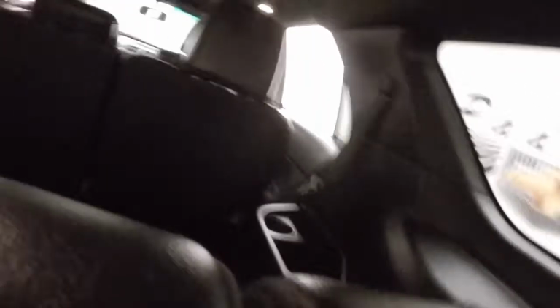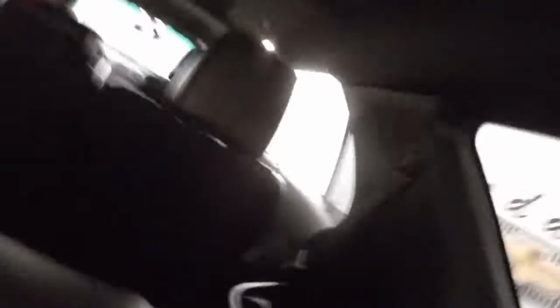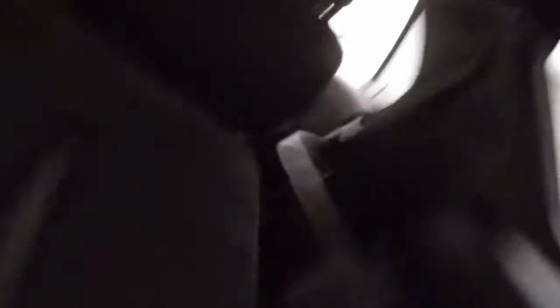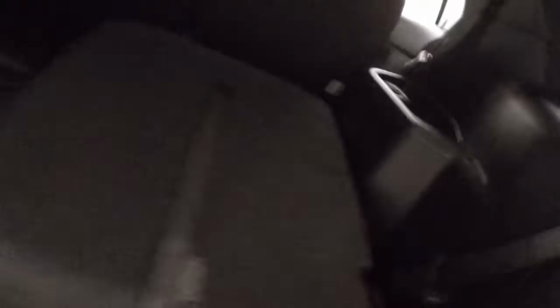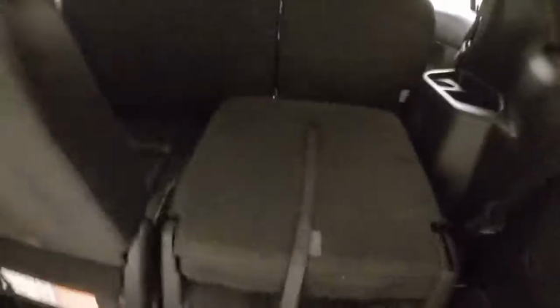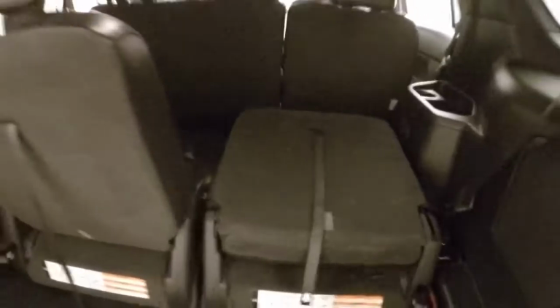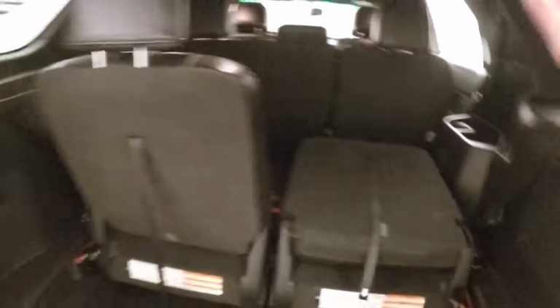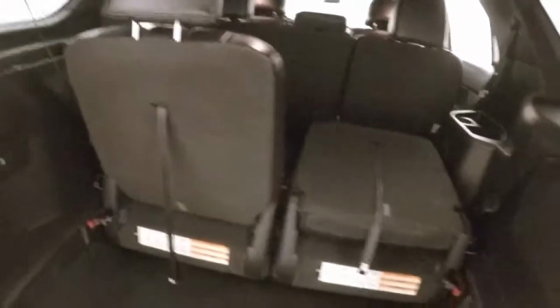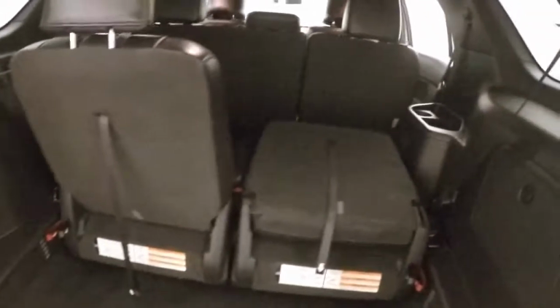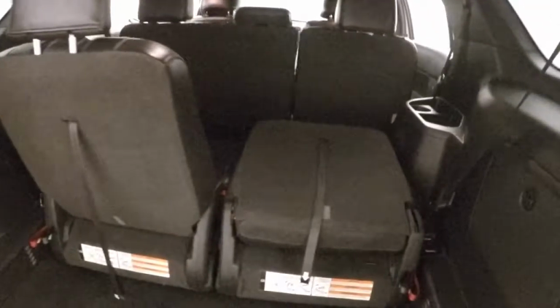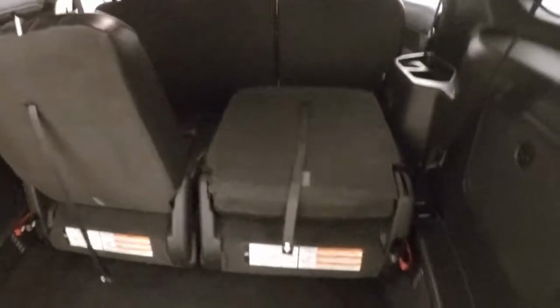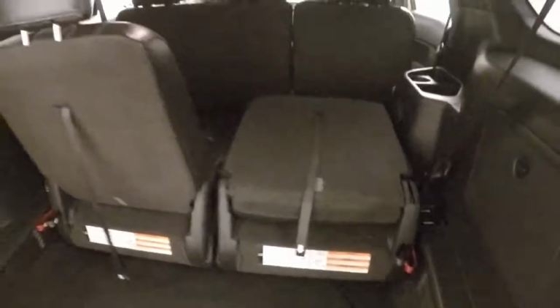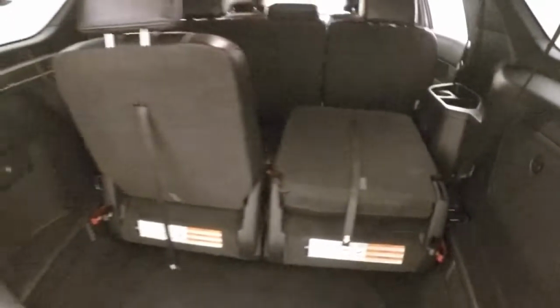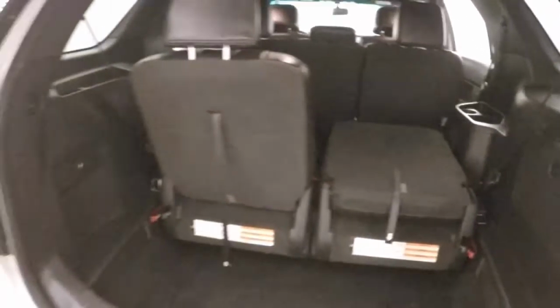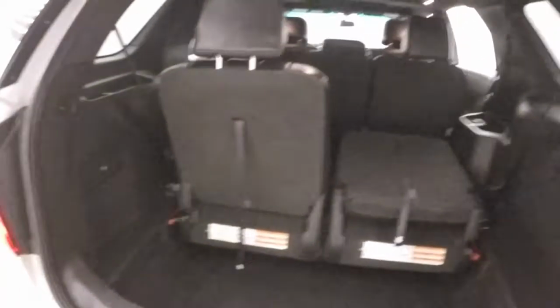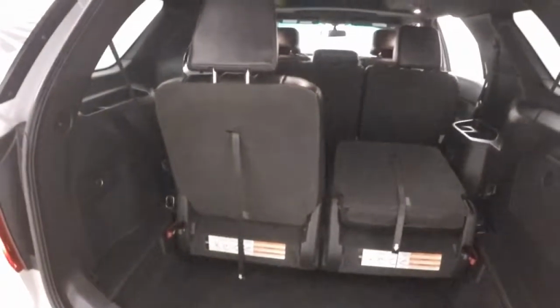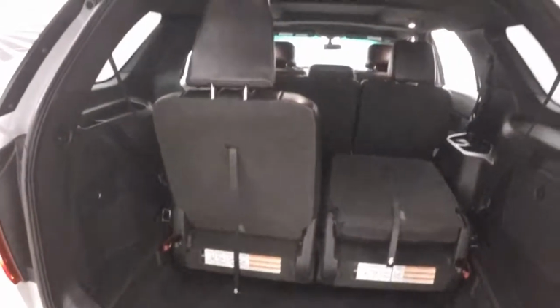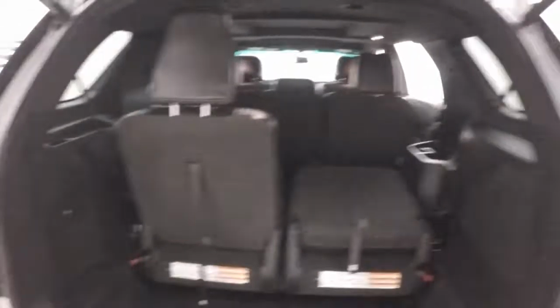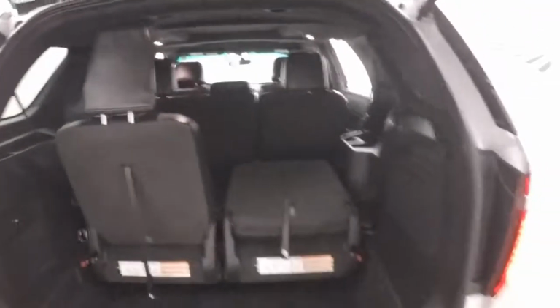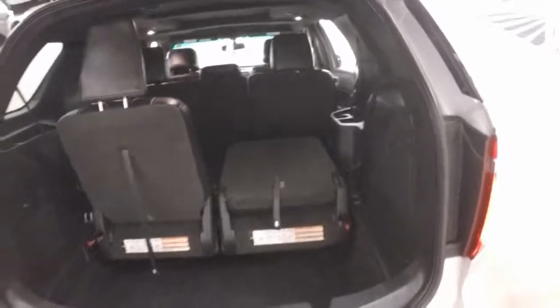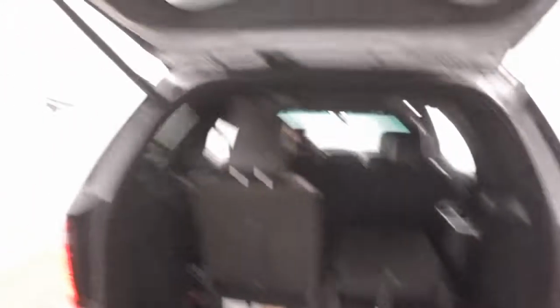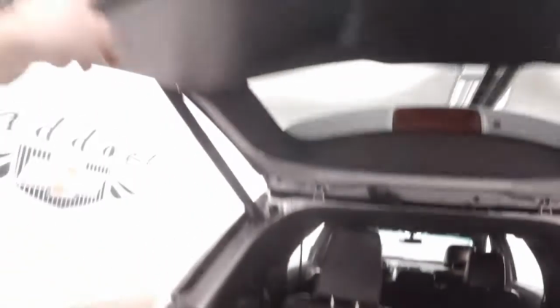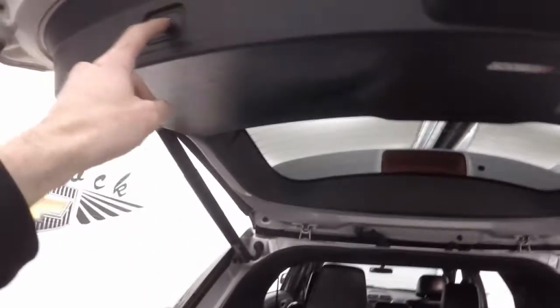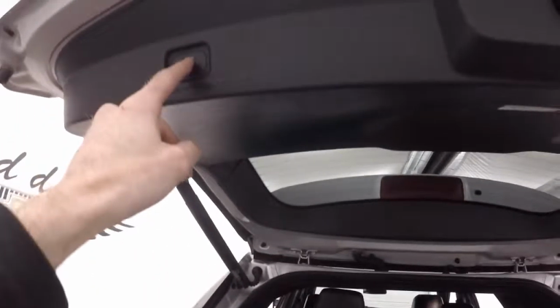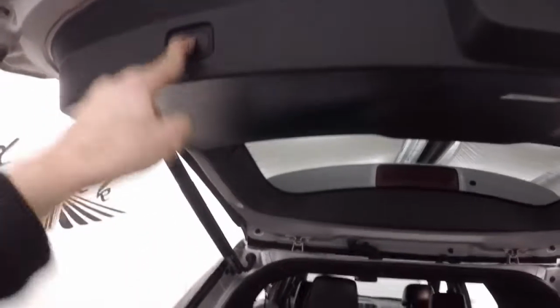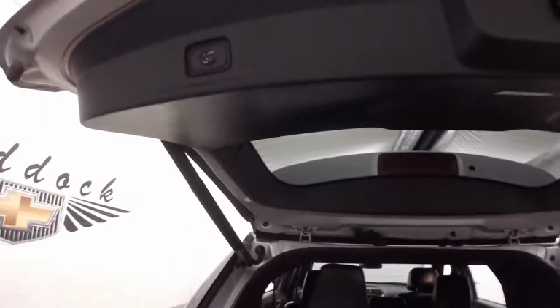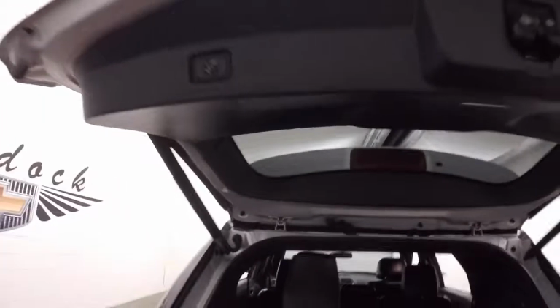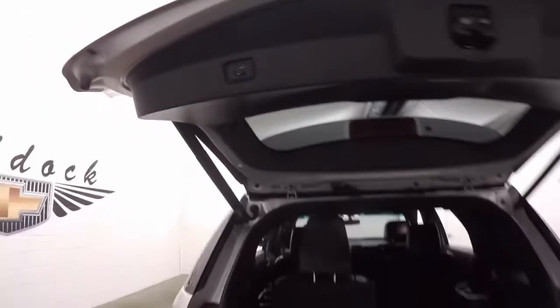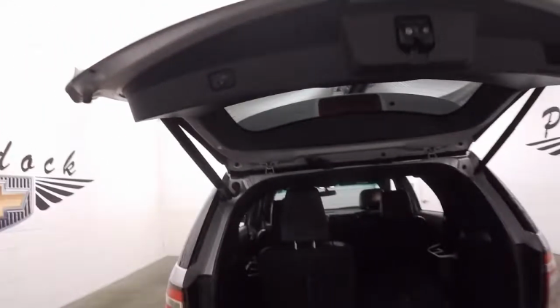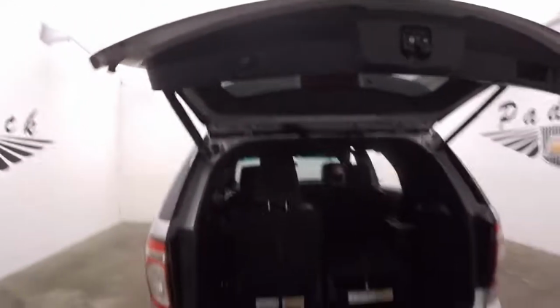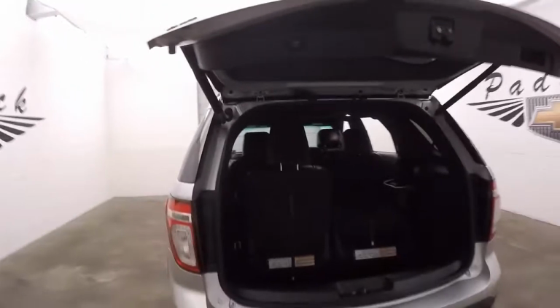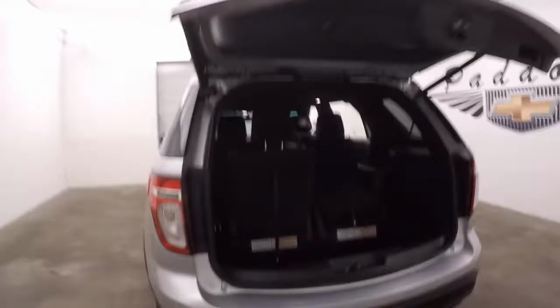You can pull them down, flip them up, or even completely remove them to give you plenty more space. Press a button right here and the rear hatch lowers.